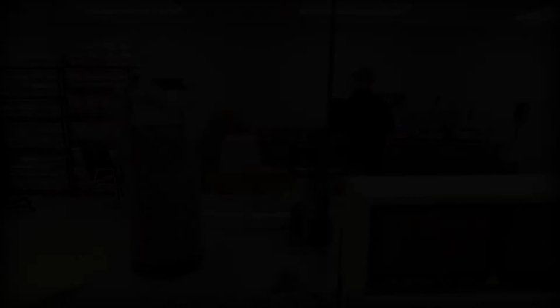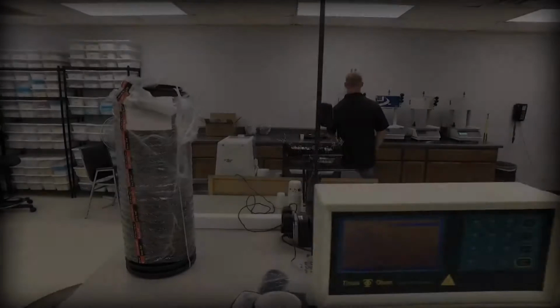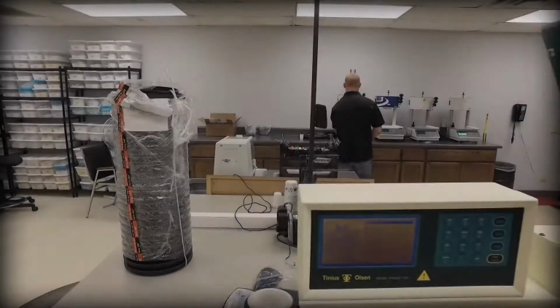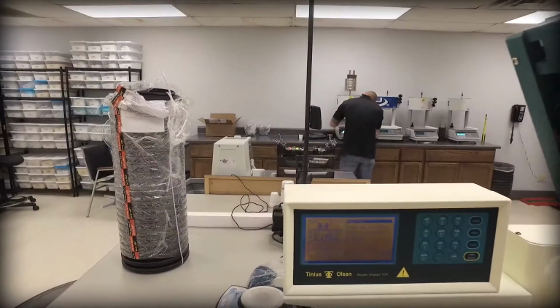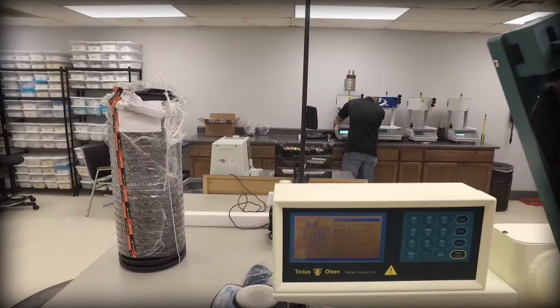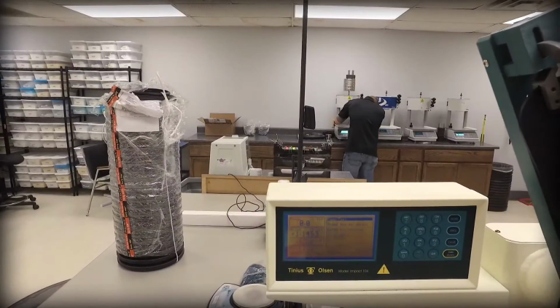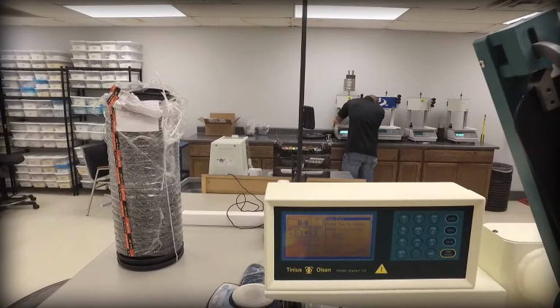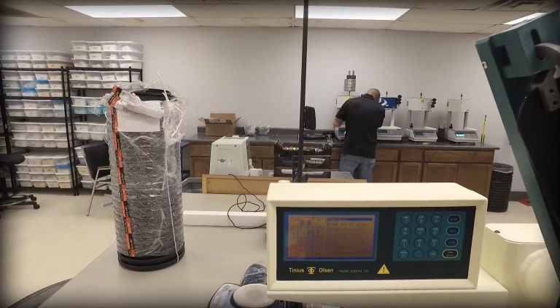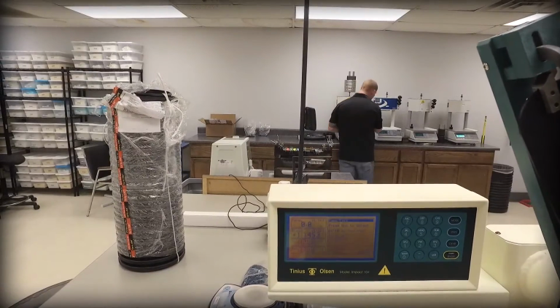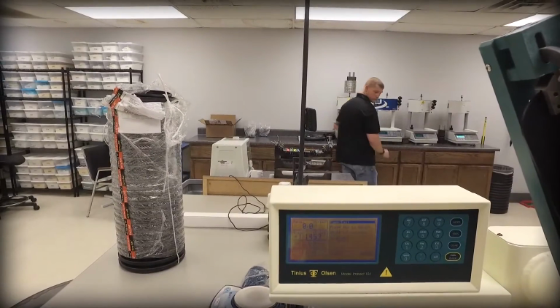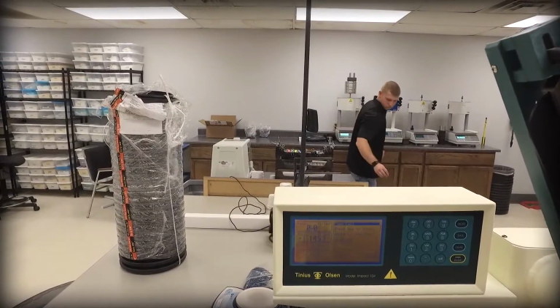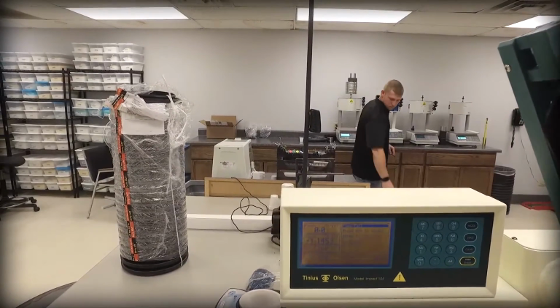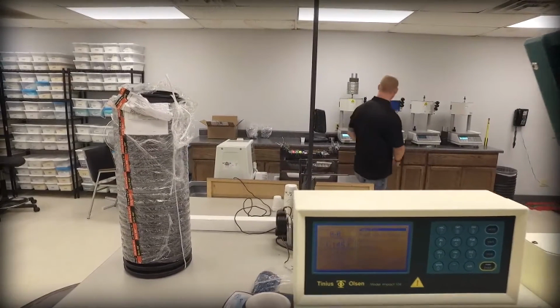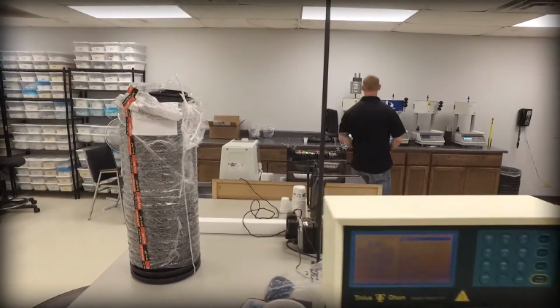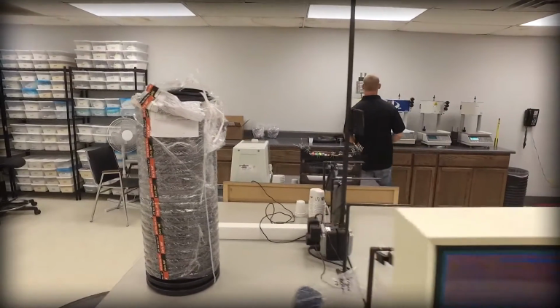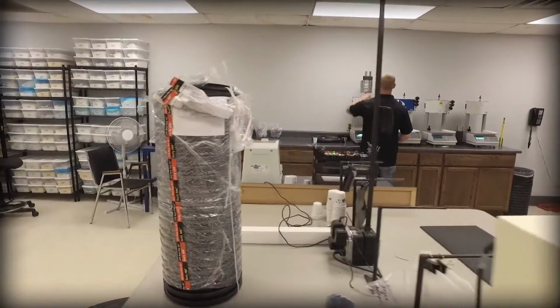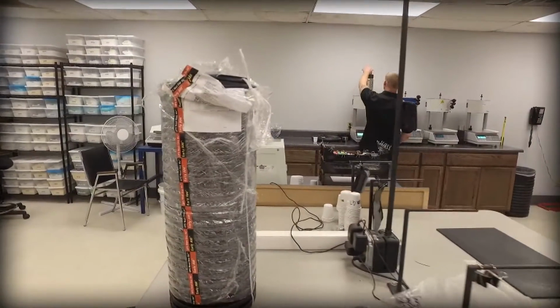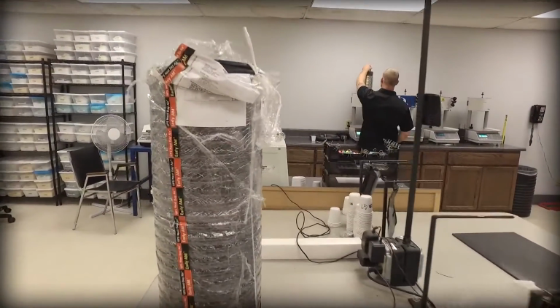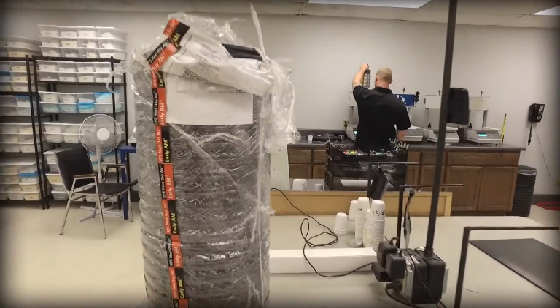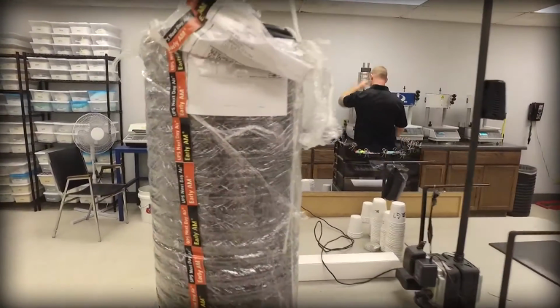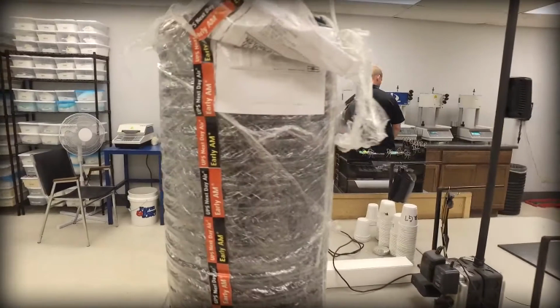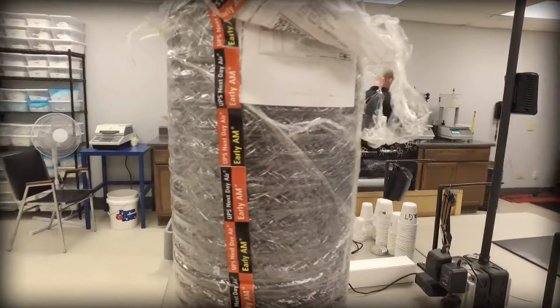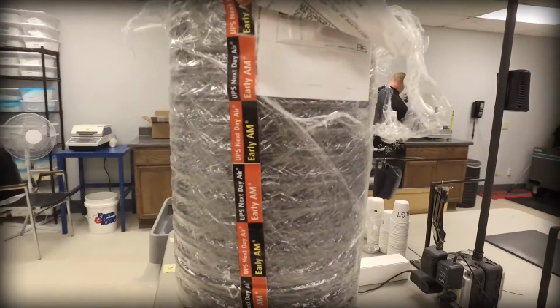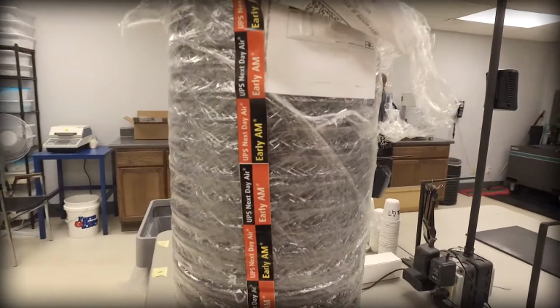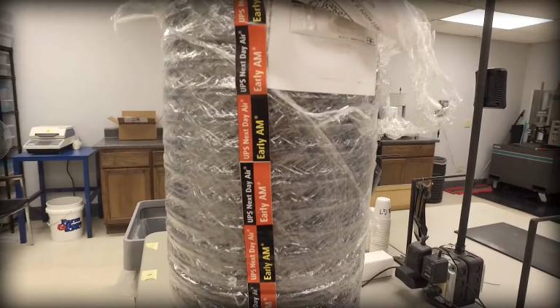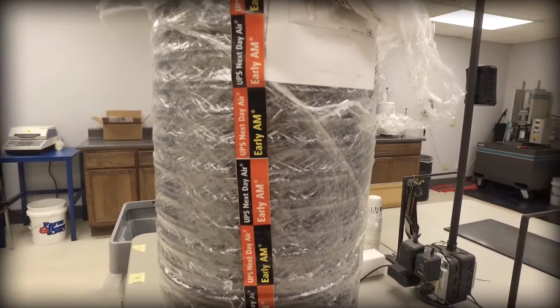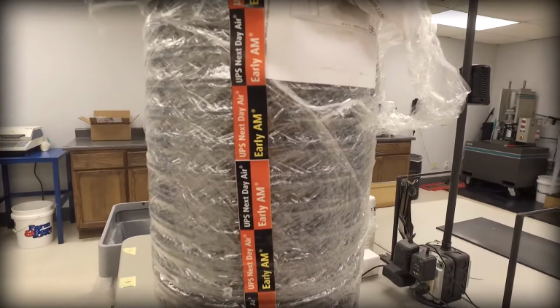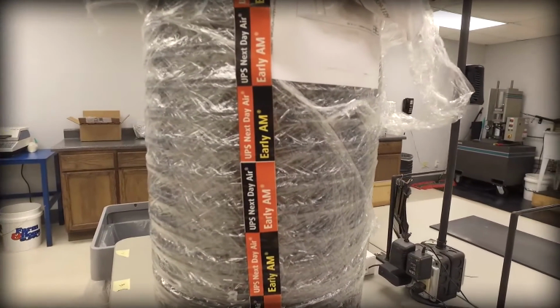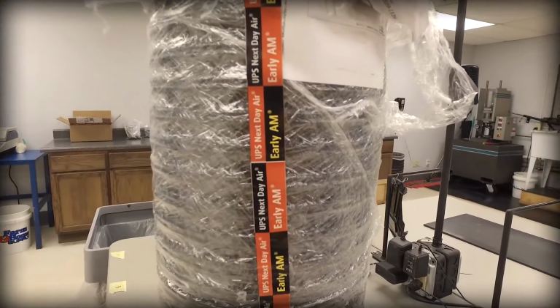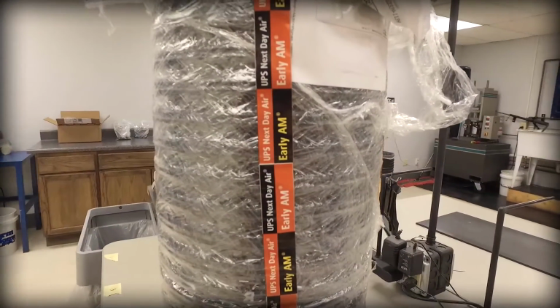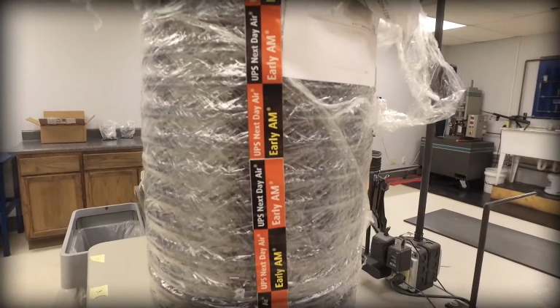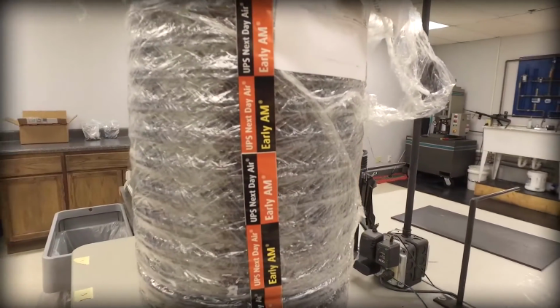We start in our state-of-the-art testing lab in West Central Illinois. Every day, samples of raw materials and finished products are overnighted from all manufacturing facilities to Timewell's central testing lab.